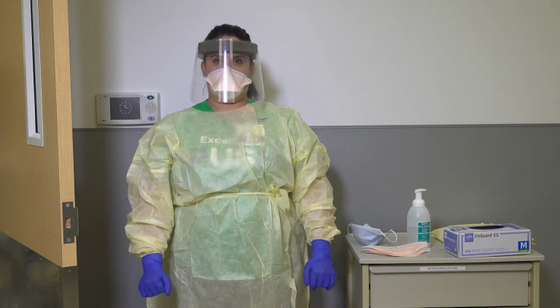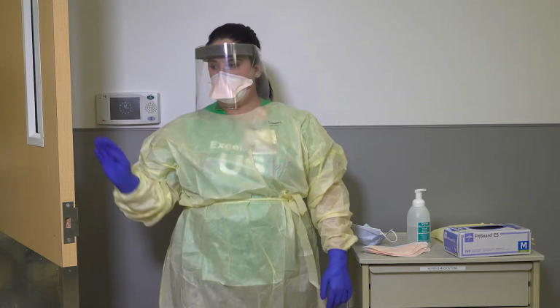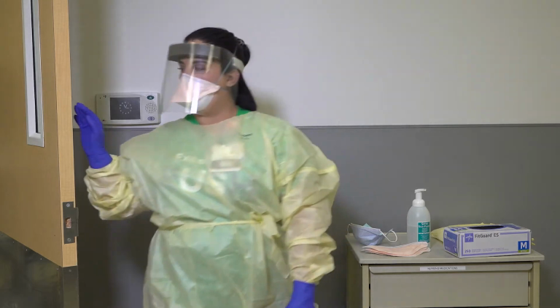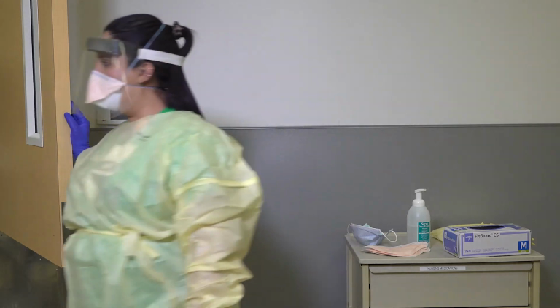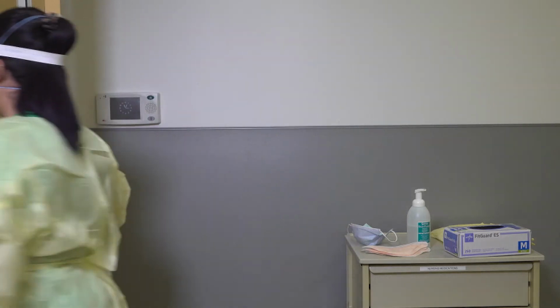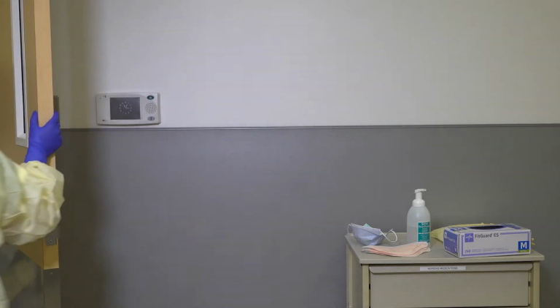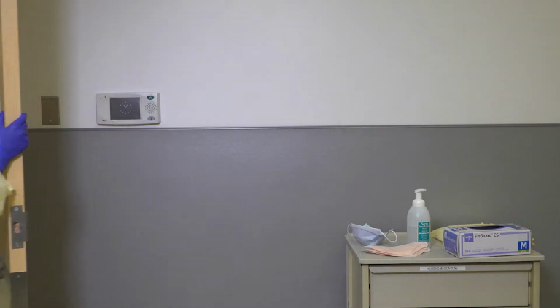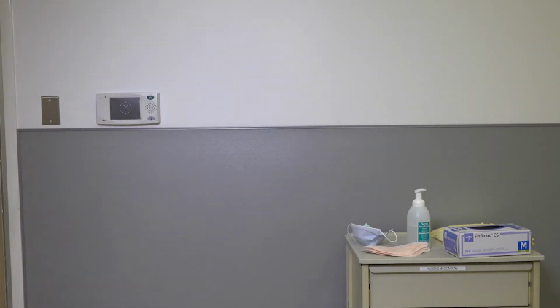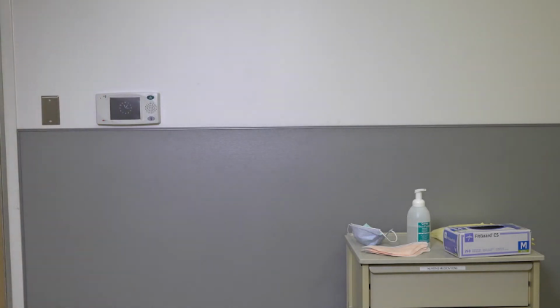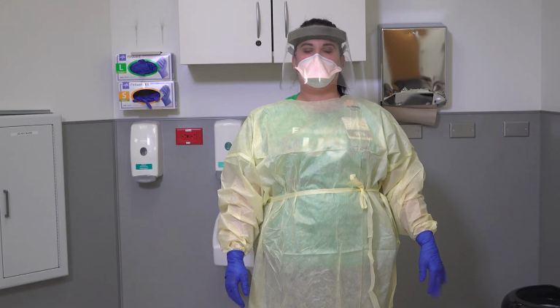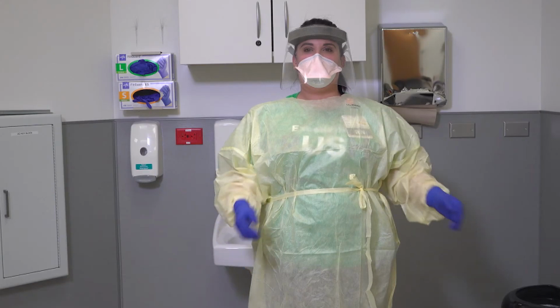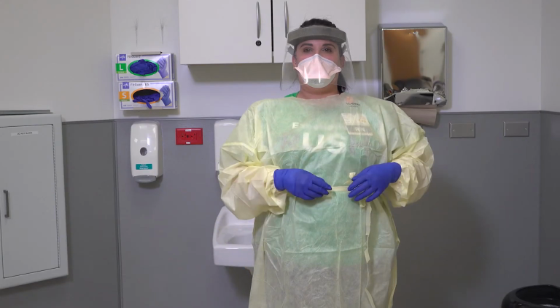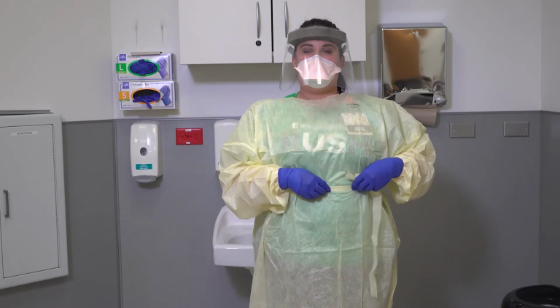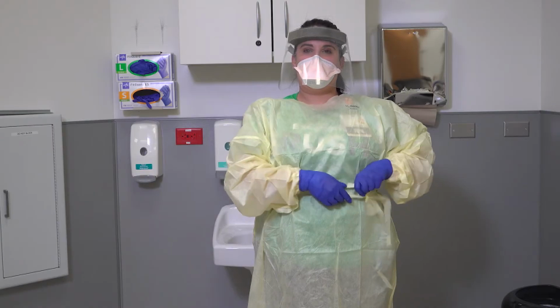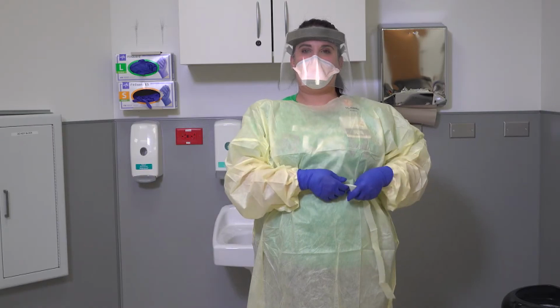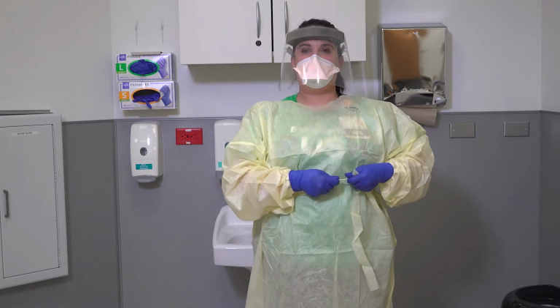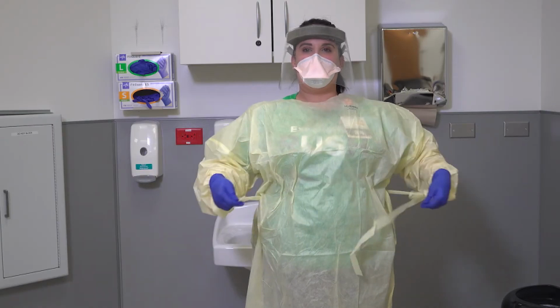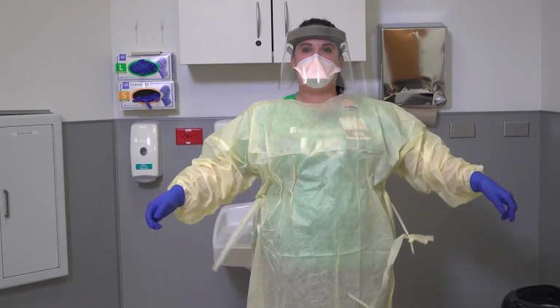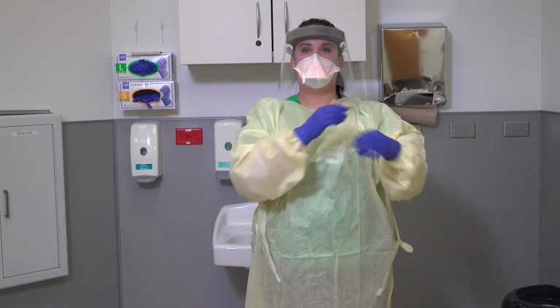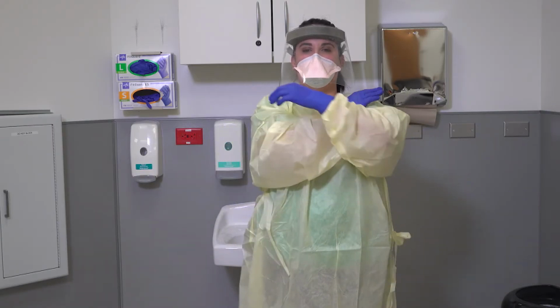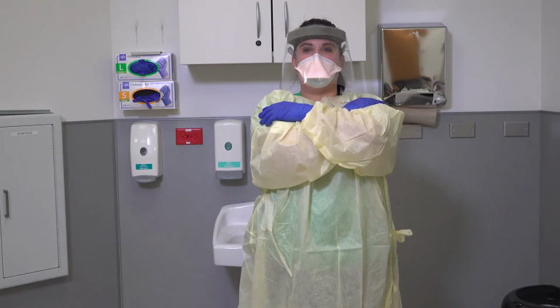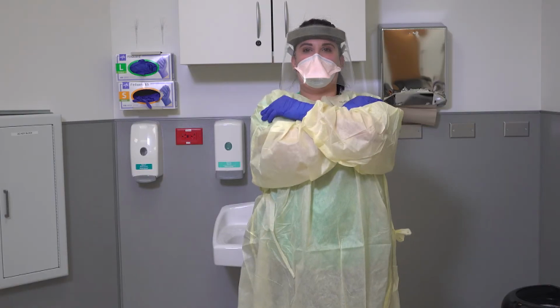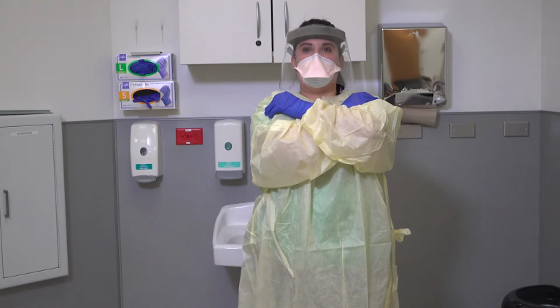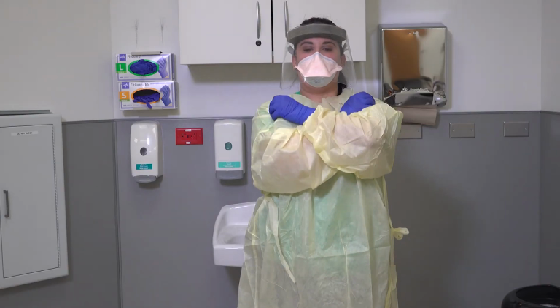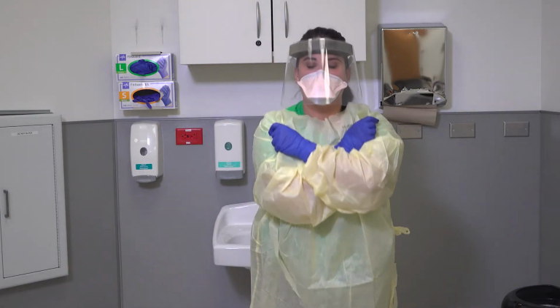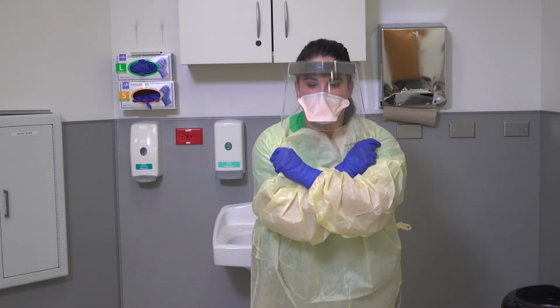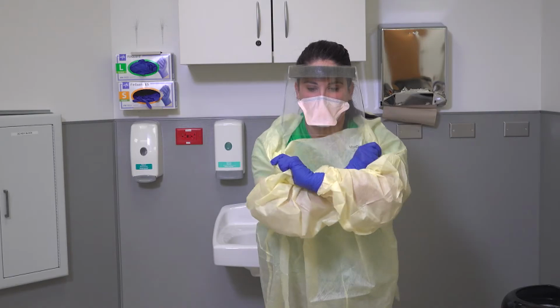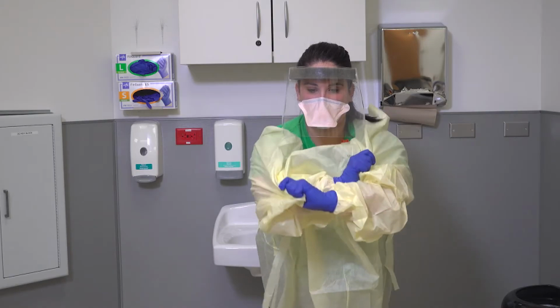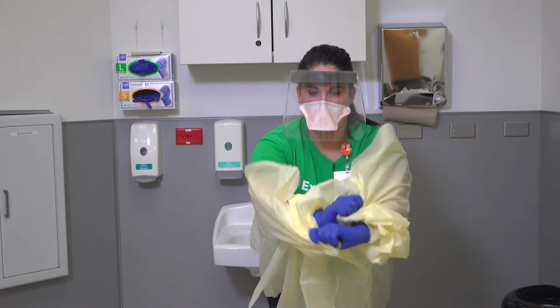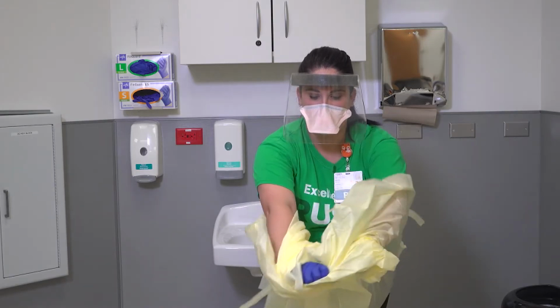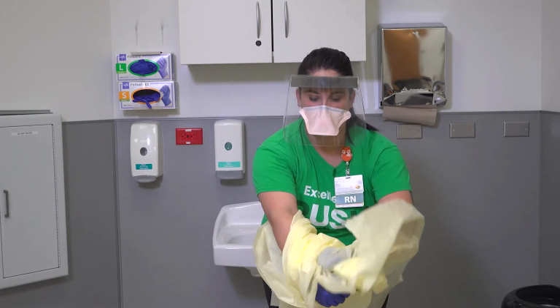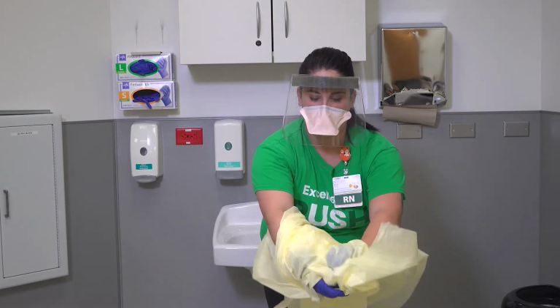You may now enter the isolation room. When you are ready to exit the isolation room, begin the doffing process inside the room at the threshold of the door. Remove your isolation gown first by breaking the tie at the waist.